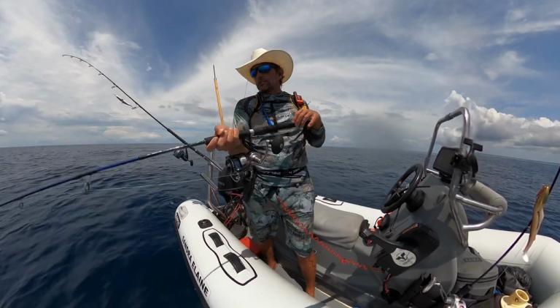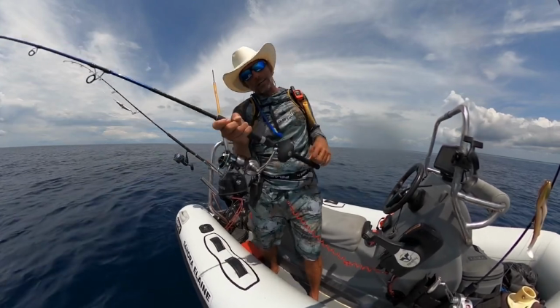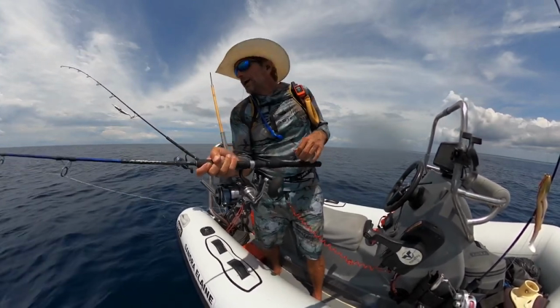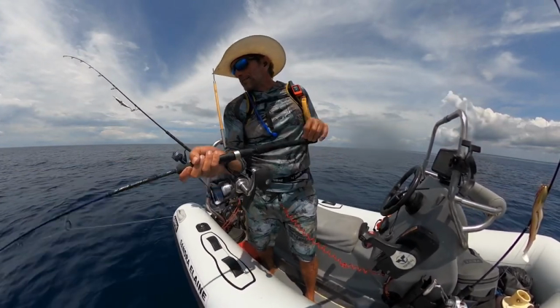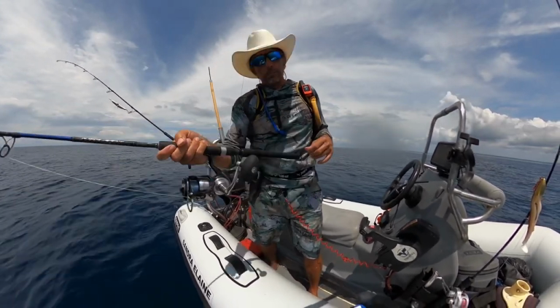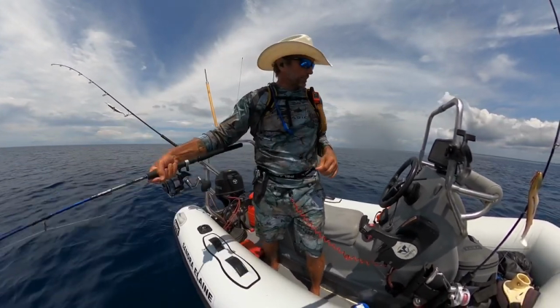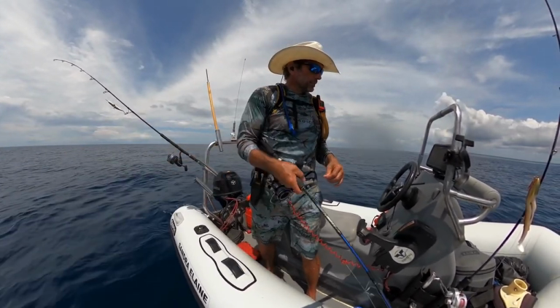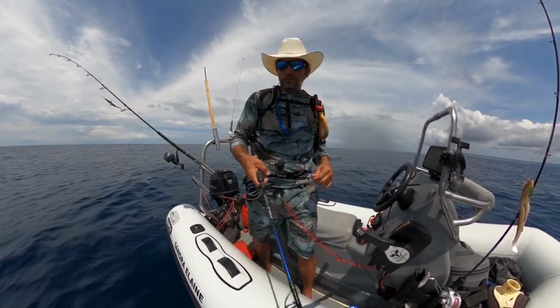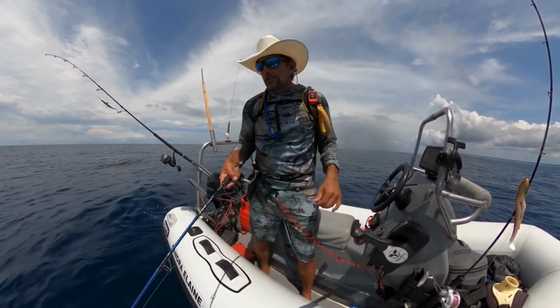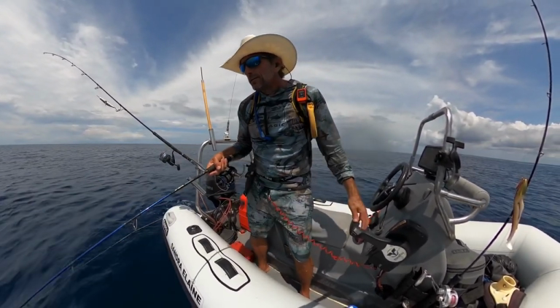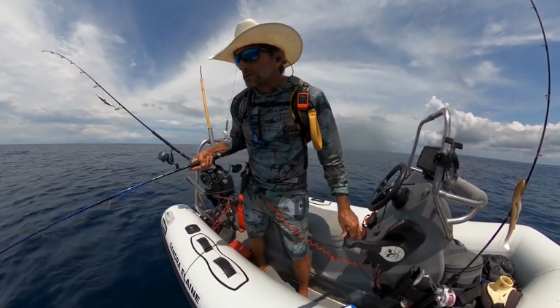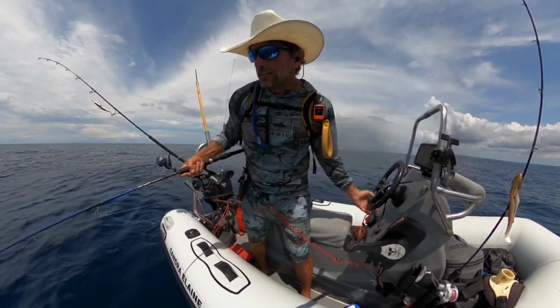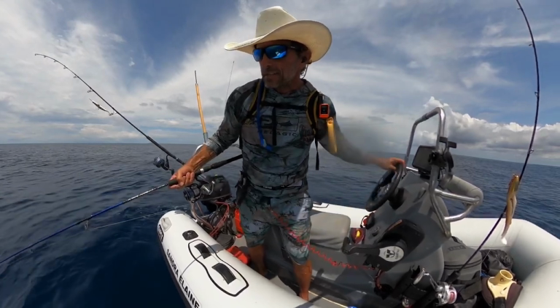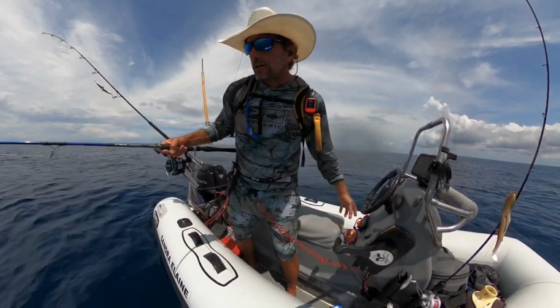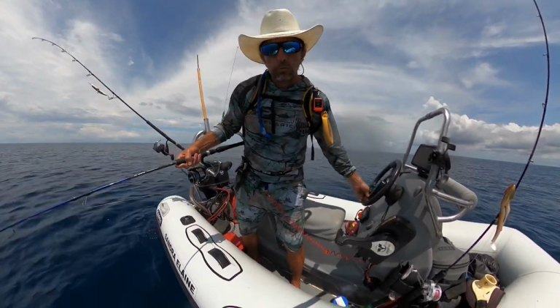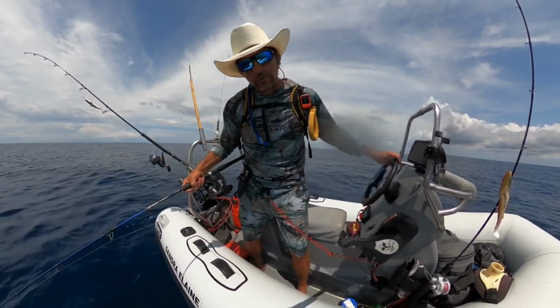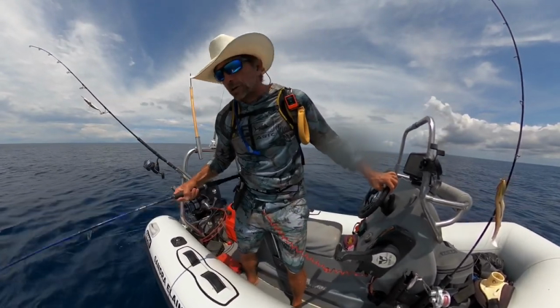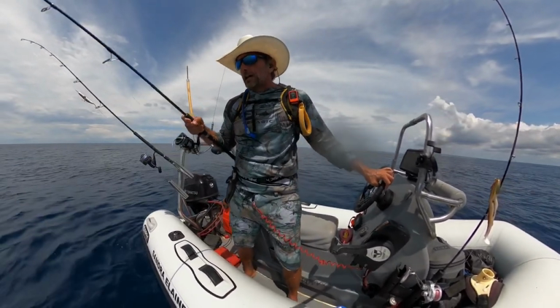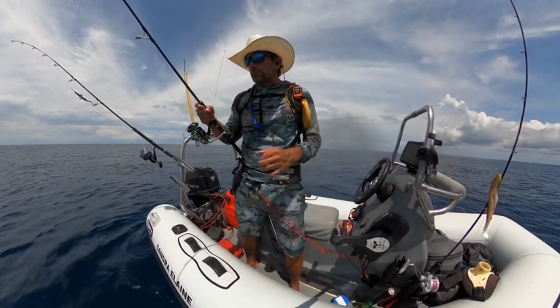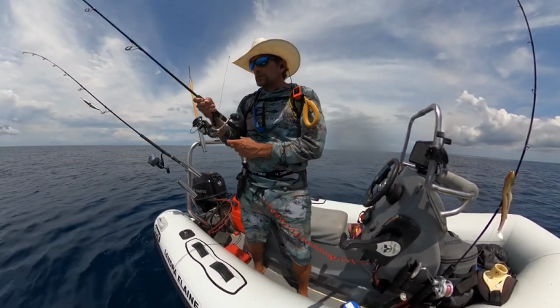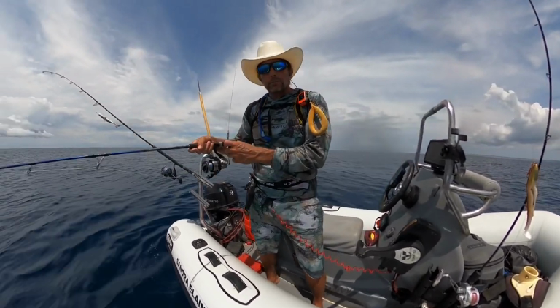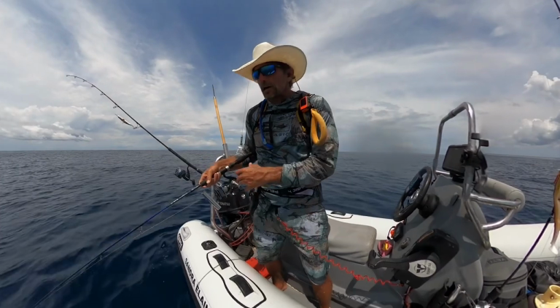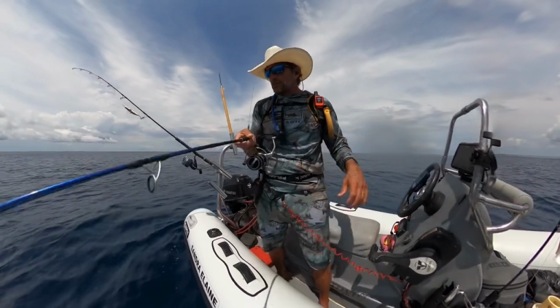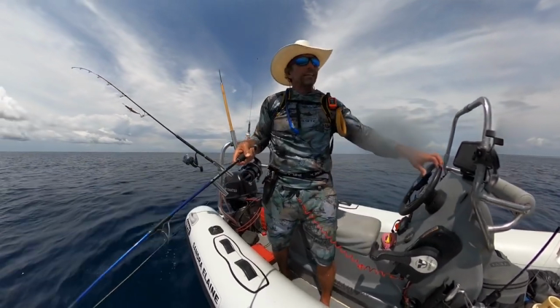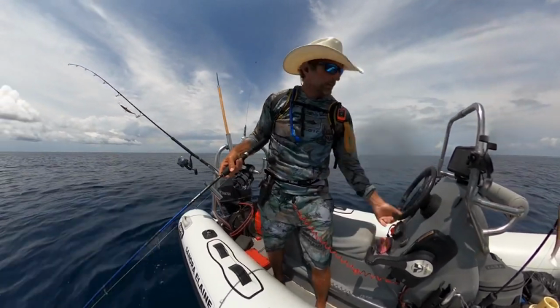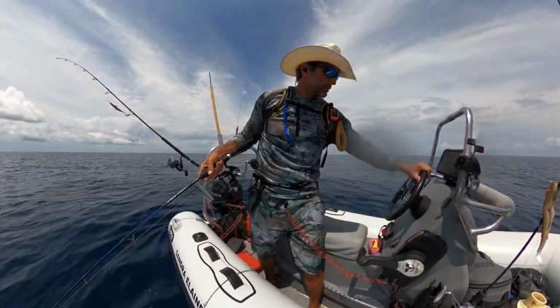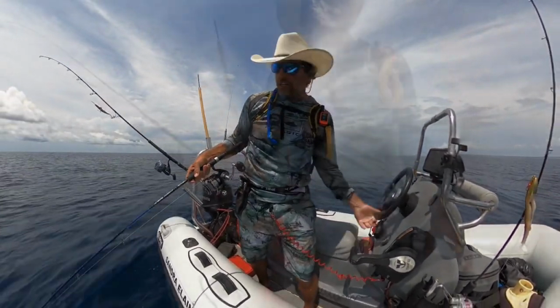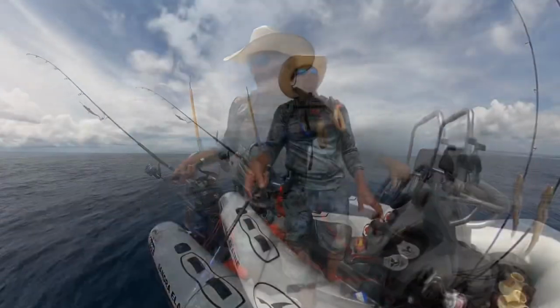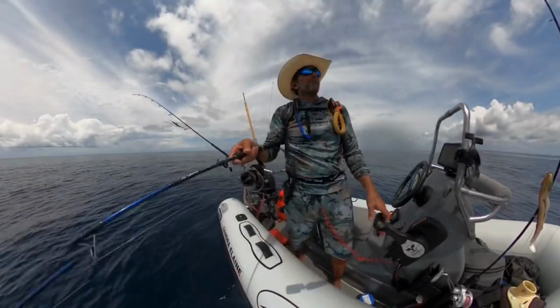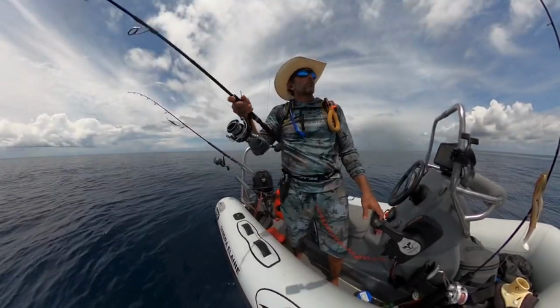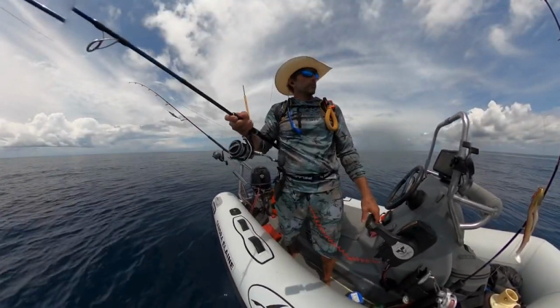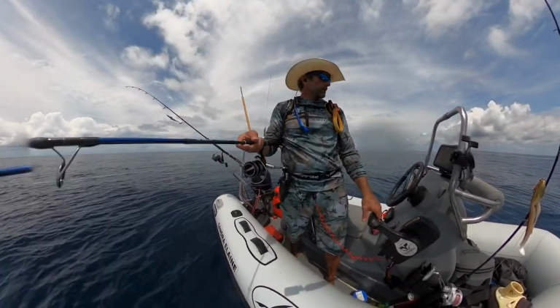It's worth mentioning that I actually broke the existing world record for Congryo out here last month with this jig. I'm in the process of submitting it right now to IGFA. We're all the way on the bottom — 350 feet.